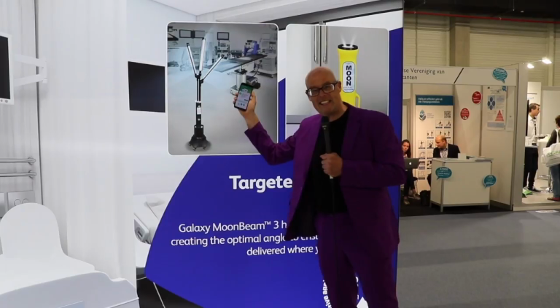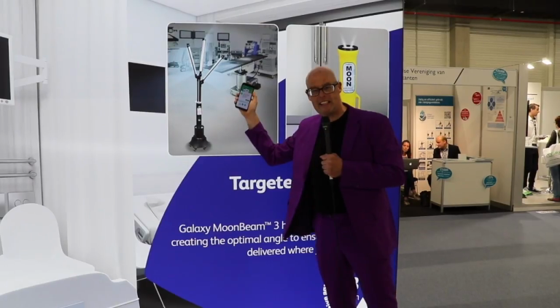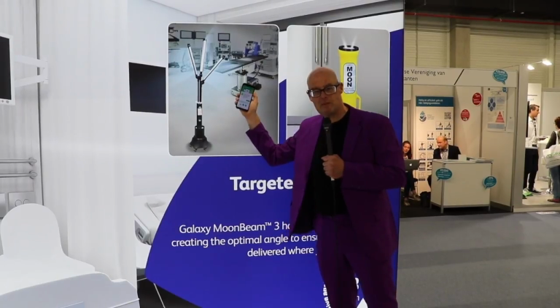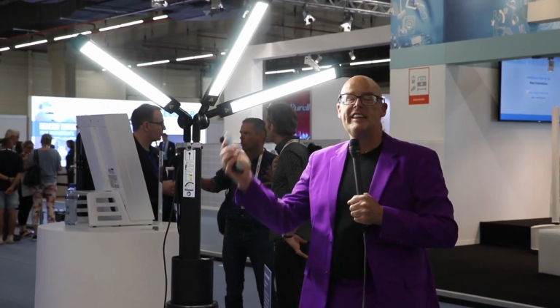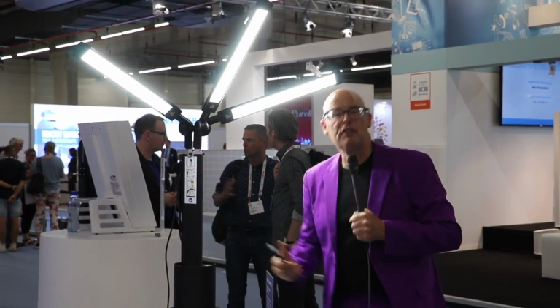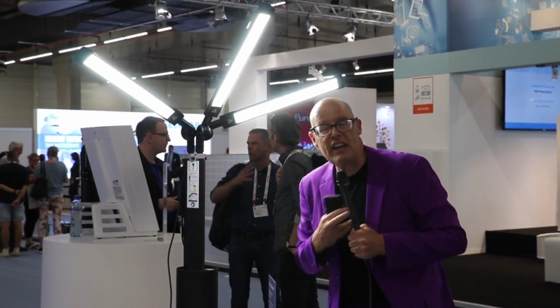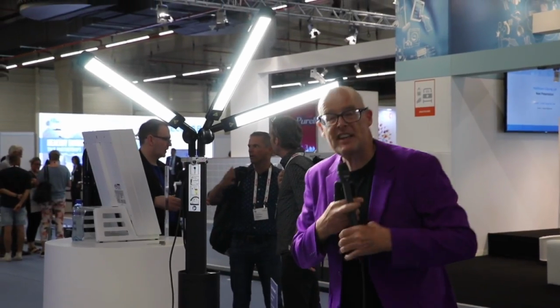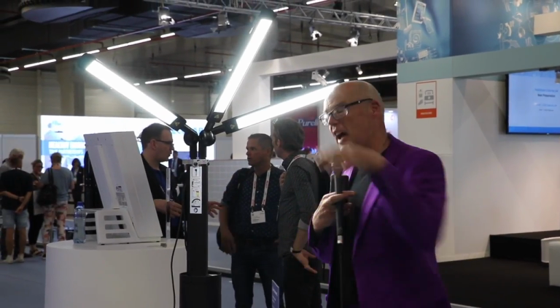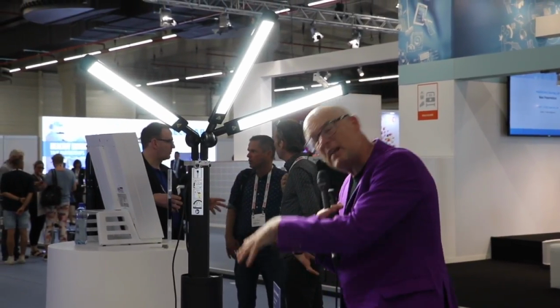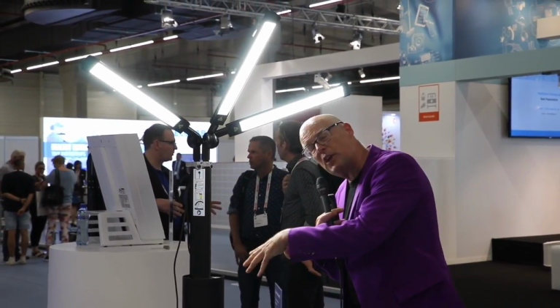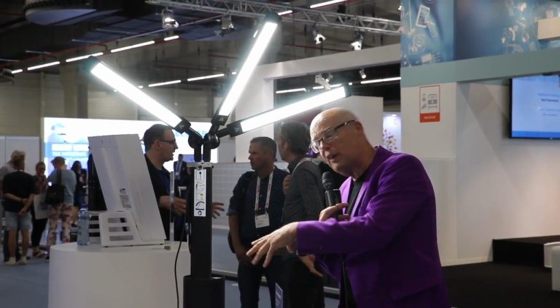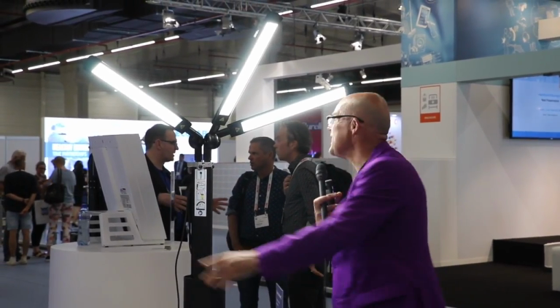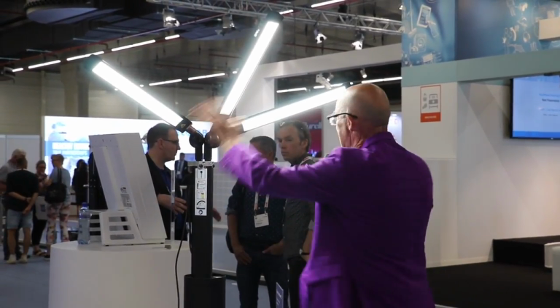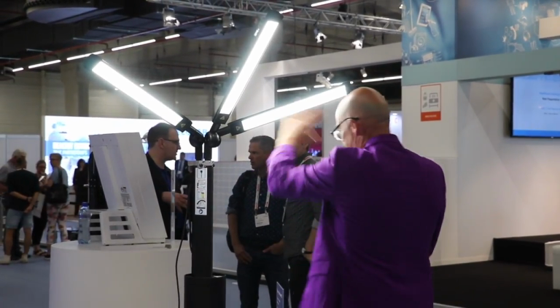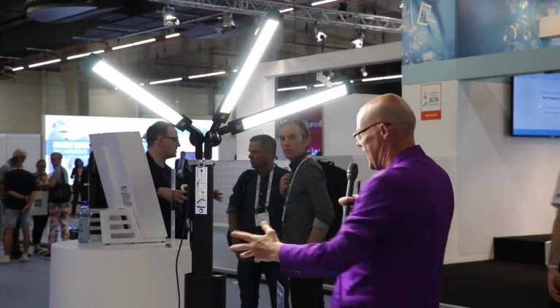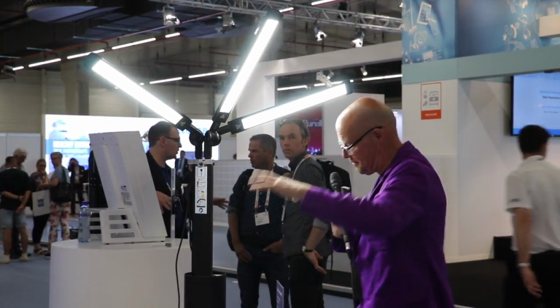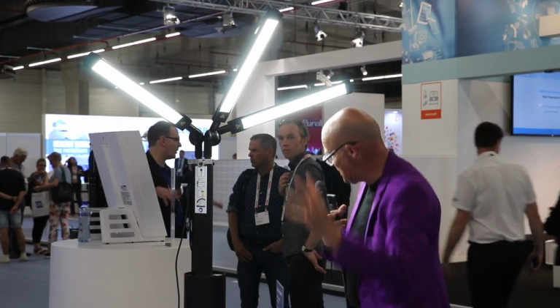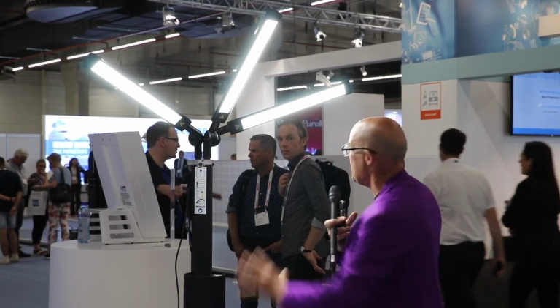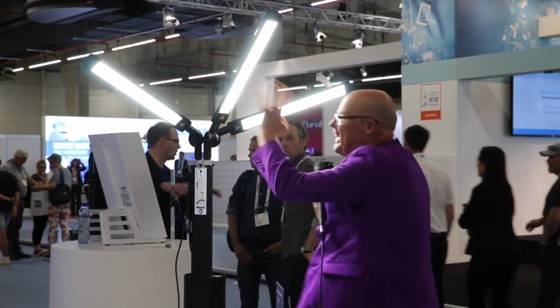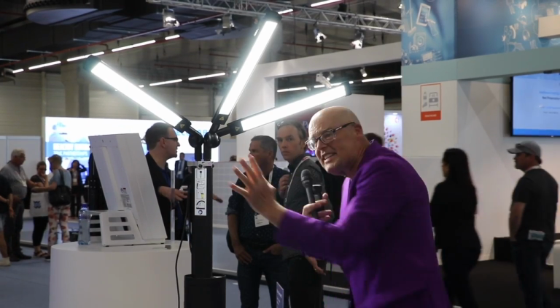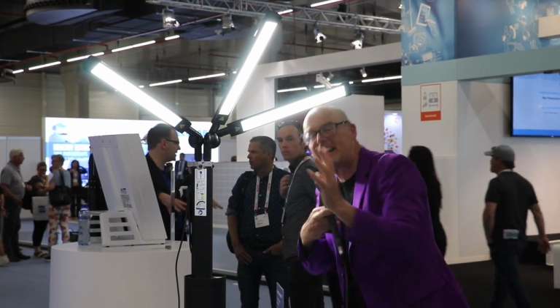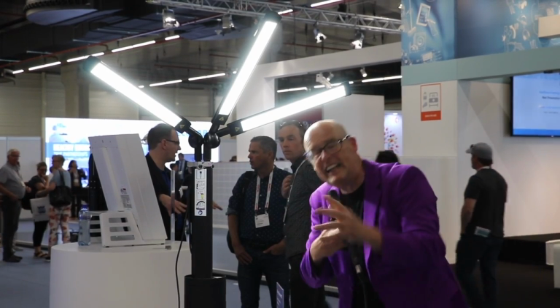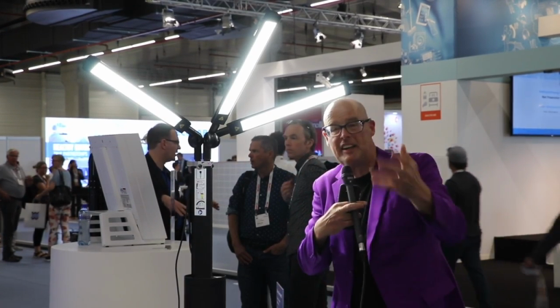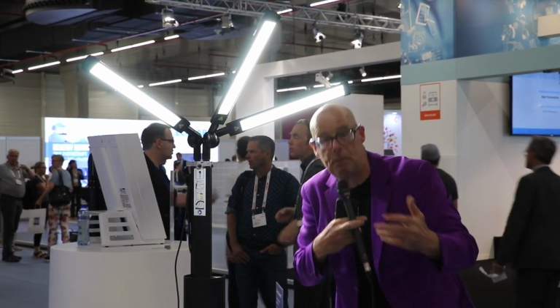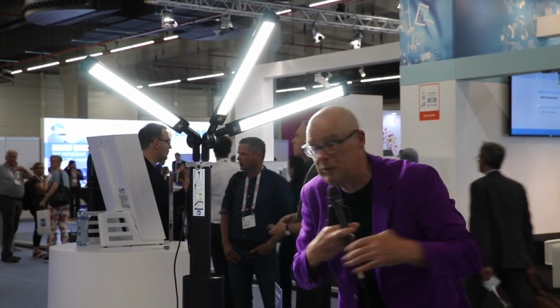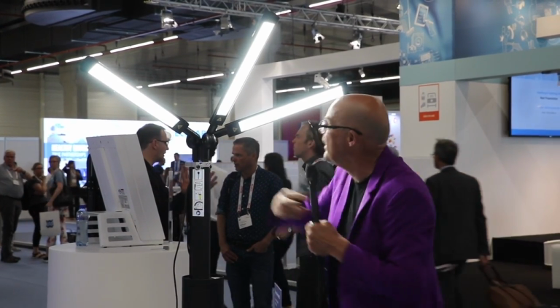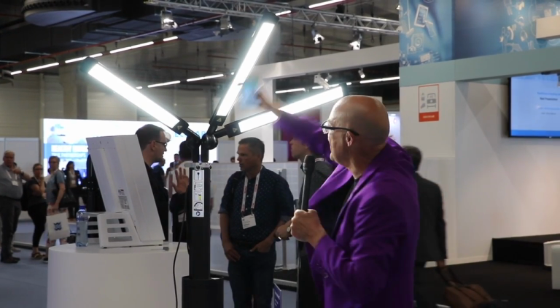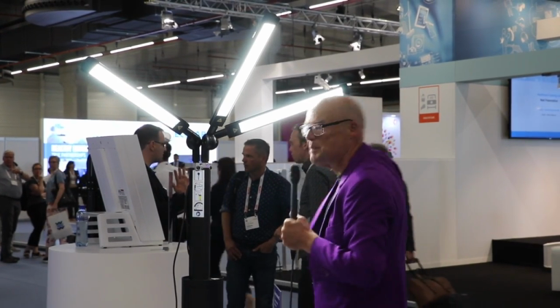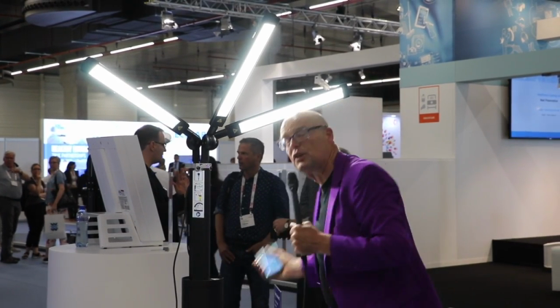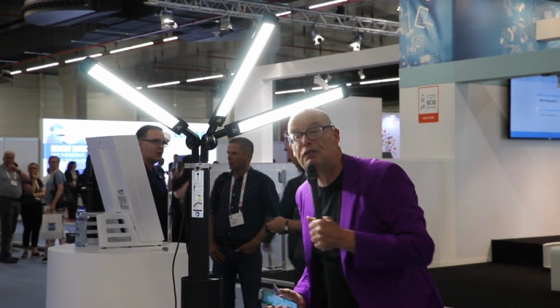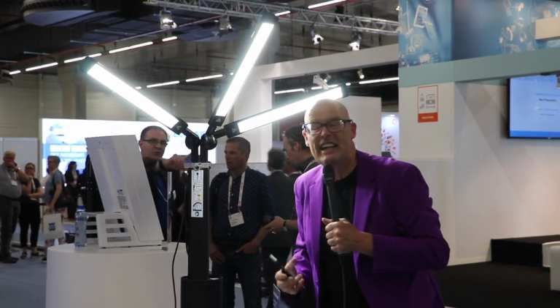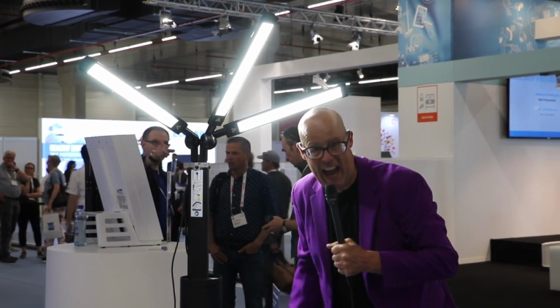Let's see it in action. Diversi has got a nomination award for this lamp. Instead of spraying a gas and cleaning the operating room, they have a special UV lamp.